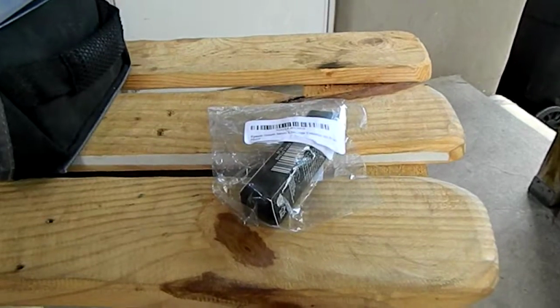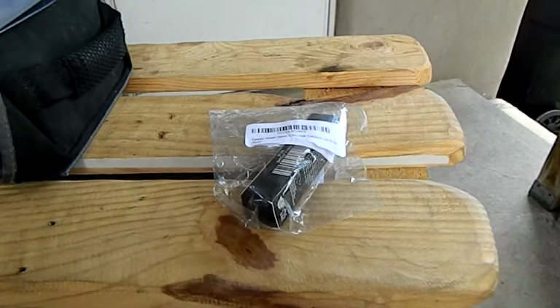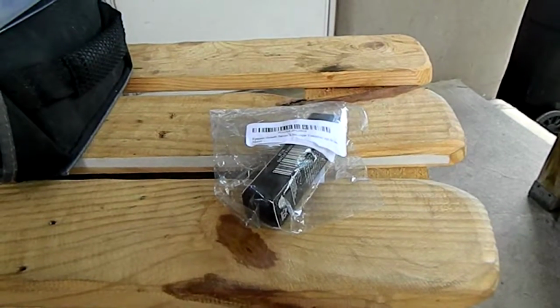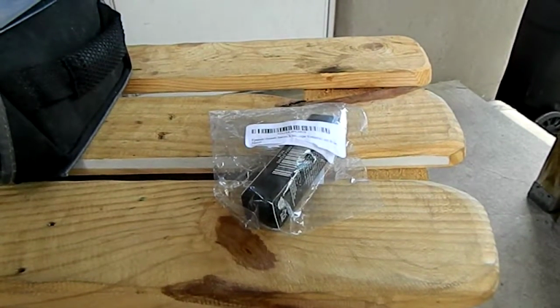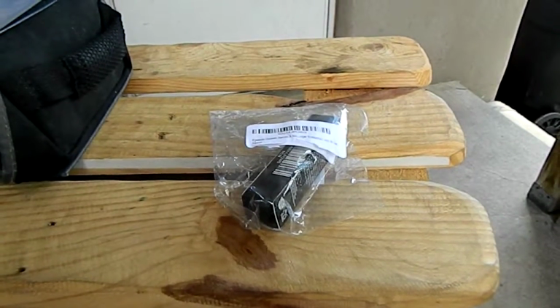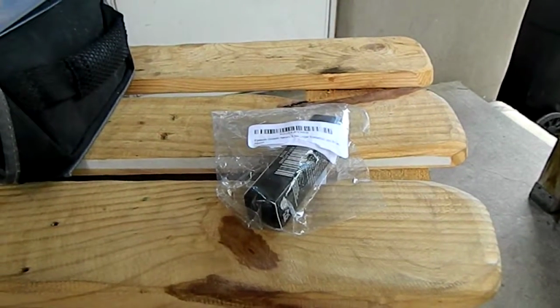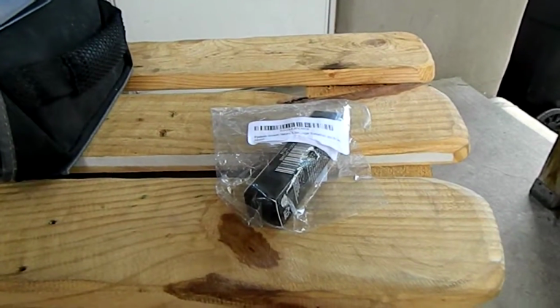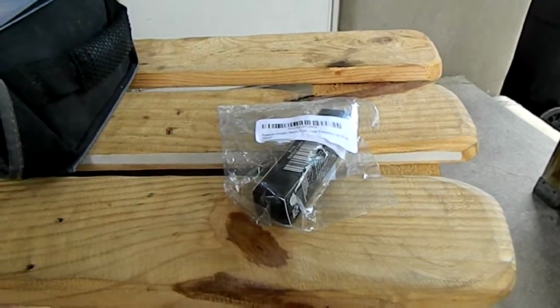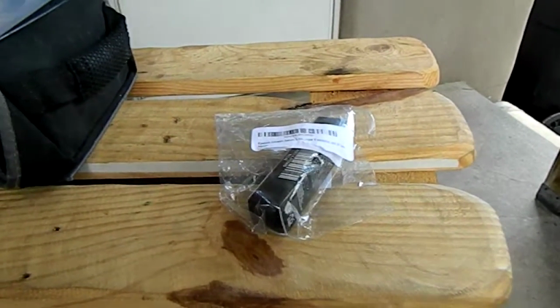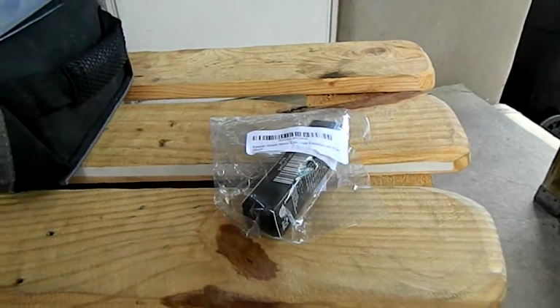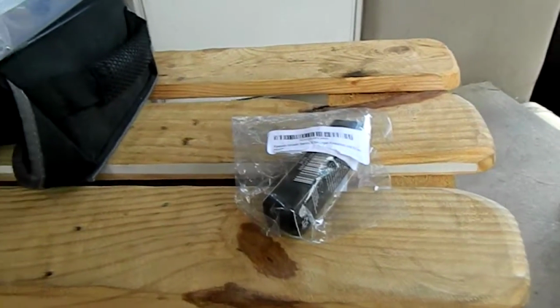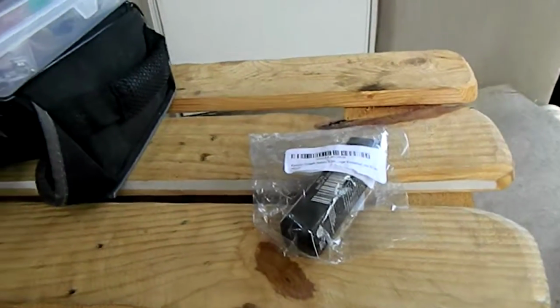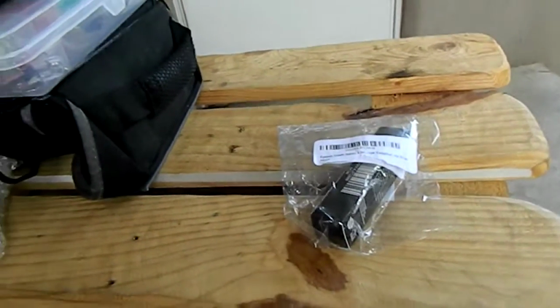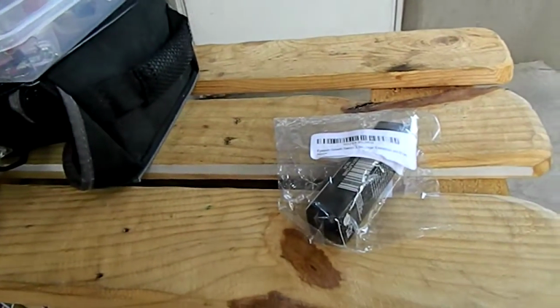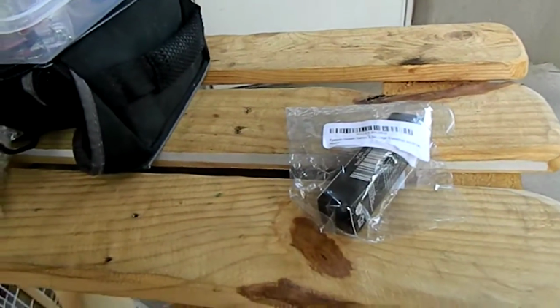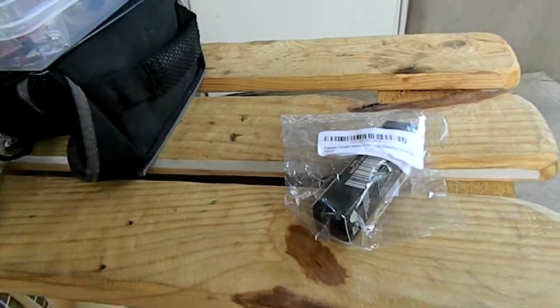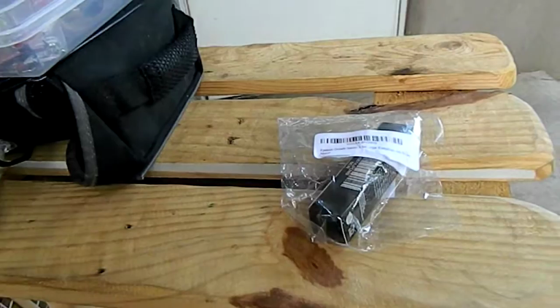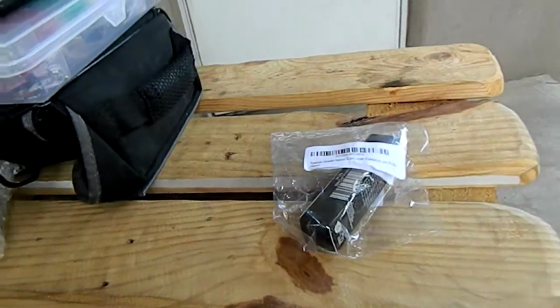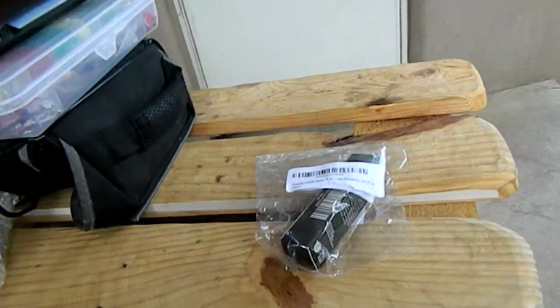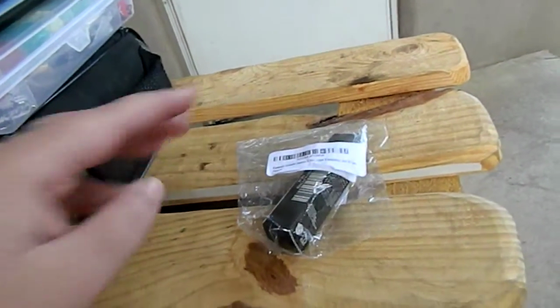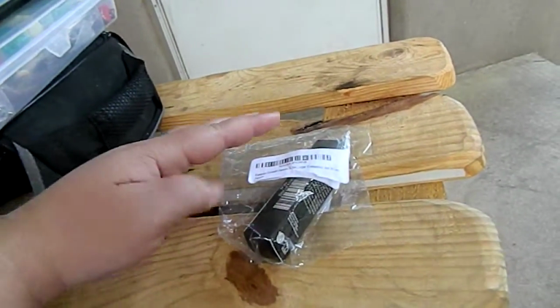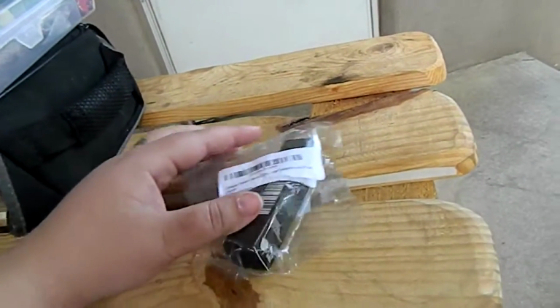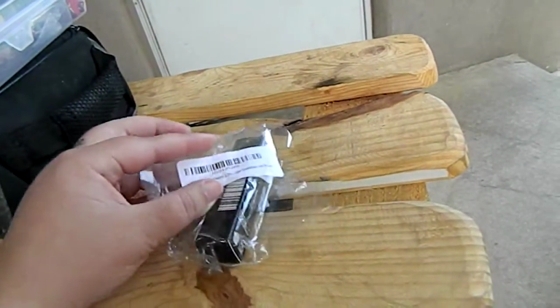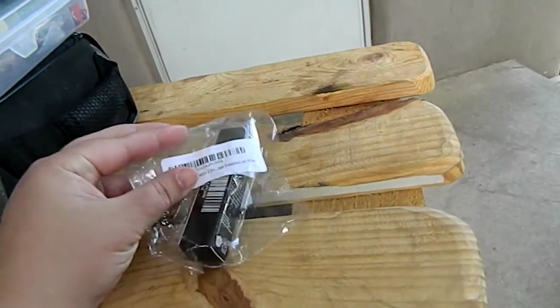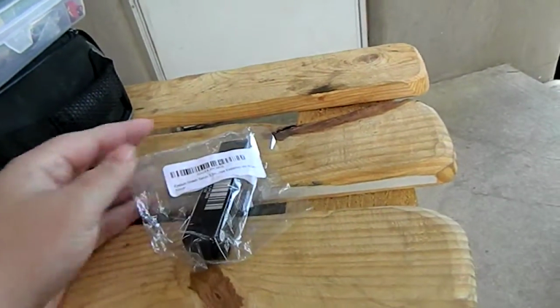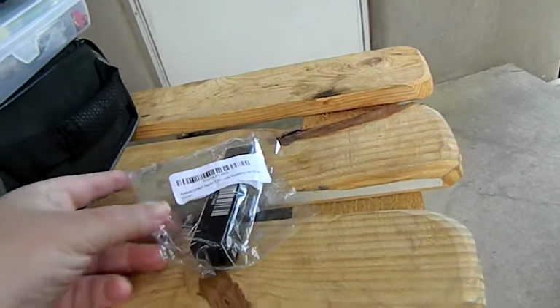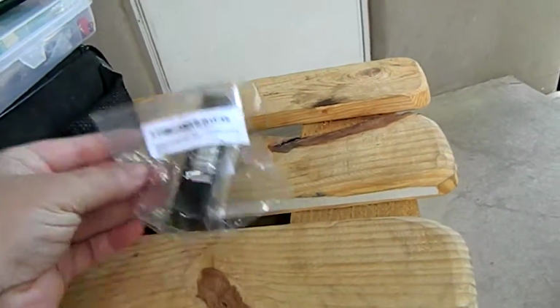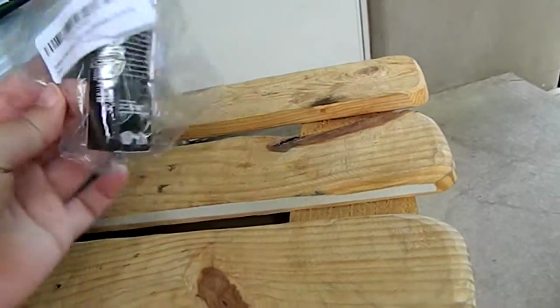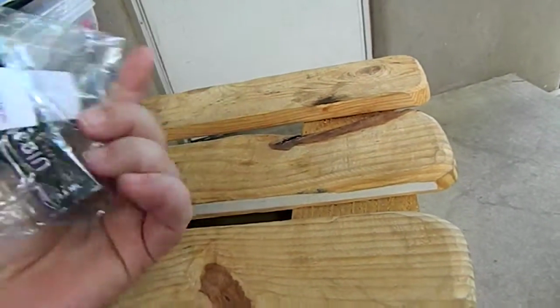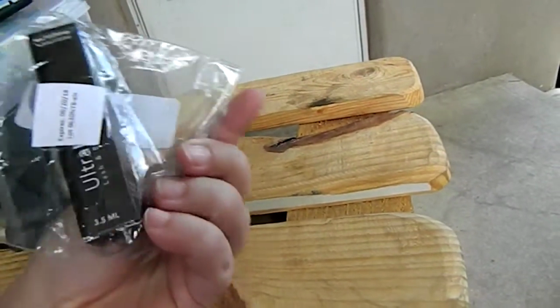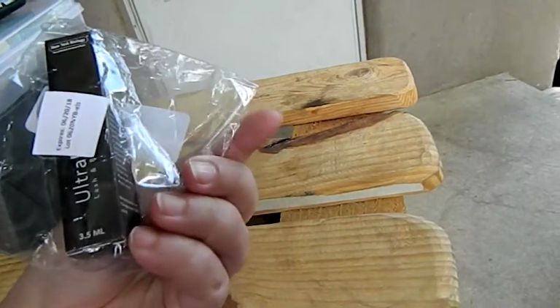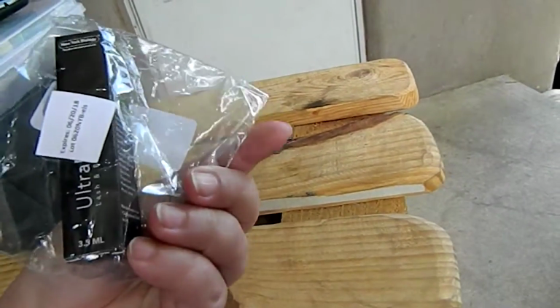Sara Lee's Deals Steals and Giveaways — unpacking the Eyelash Growth Serum. I ordered from Amazon, and this is how it came.